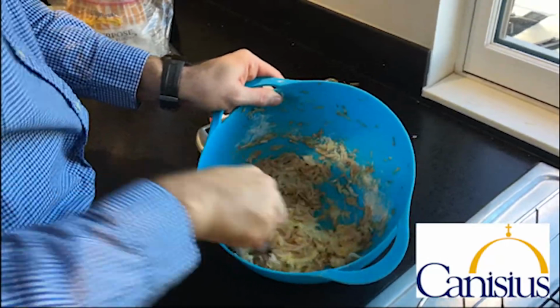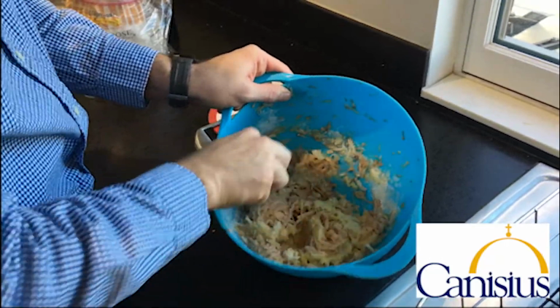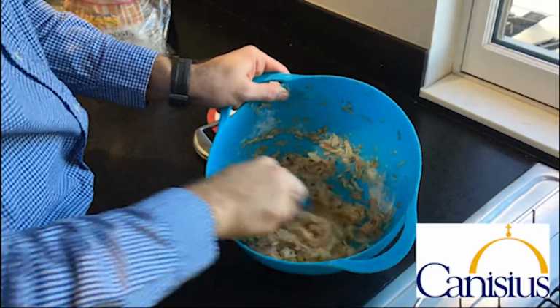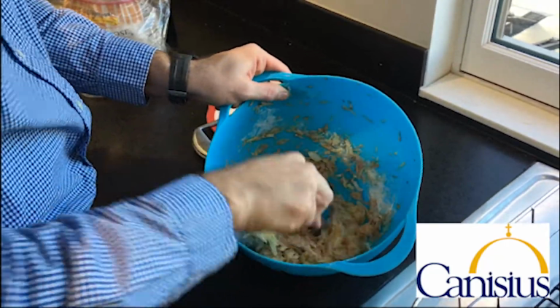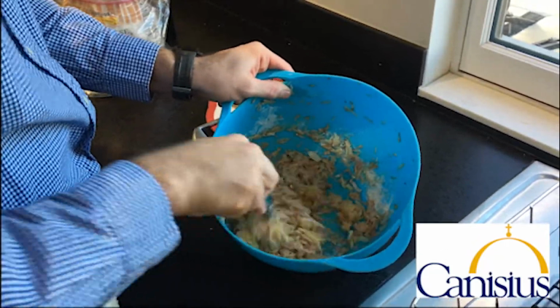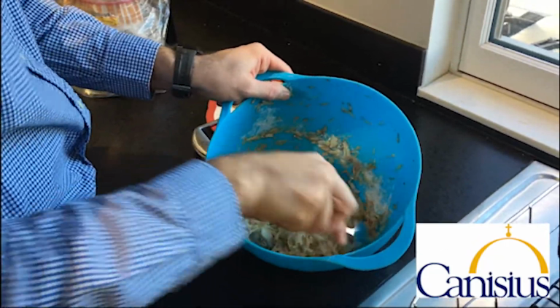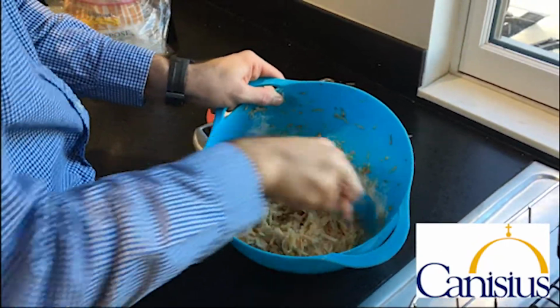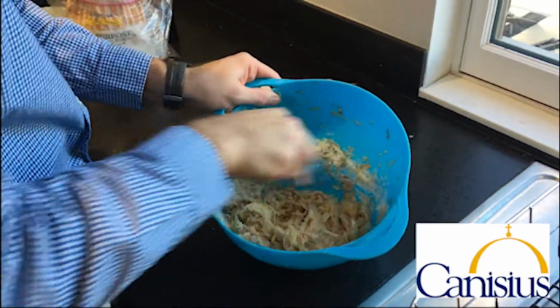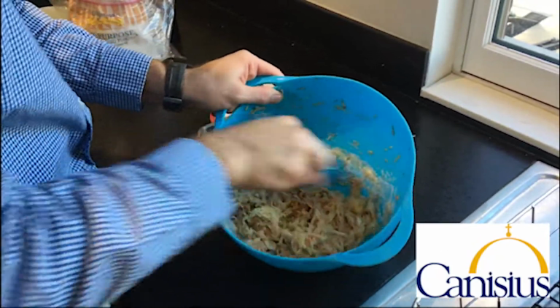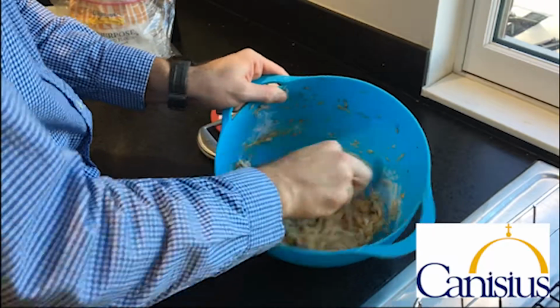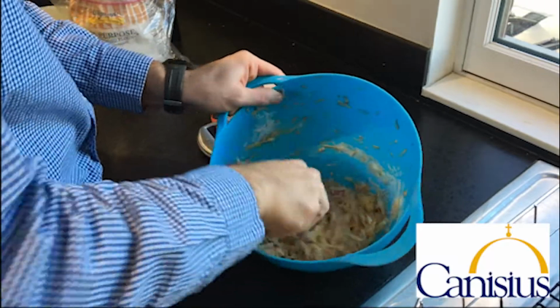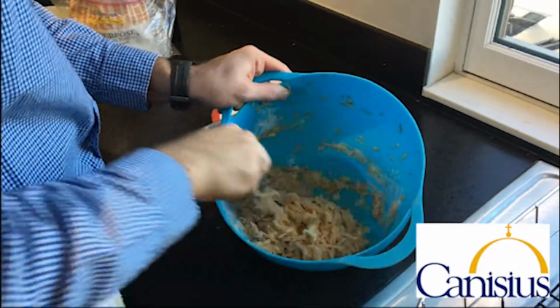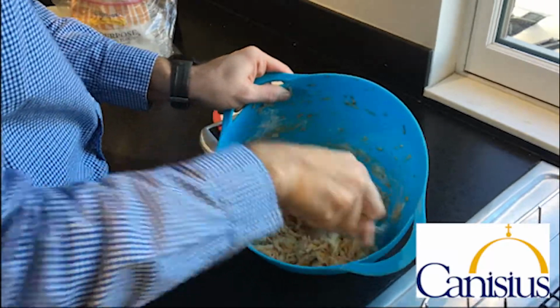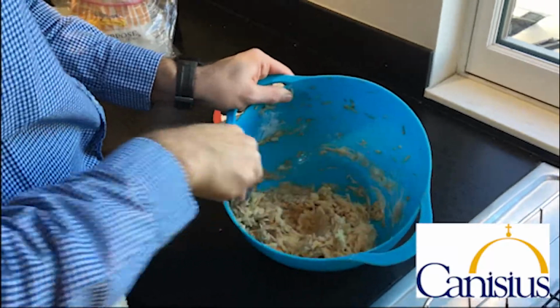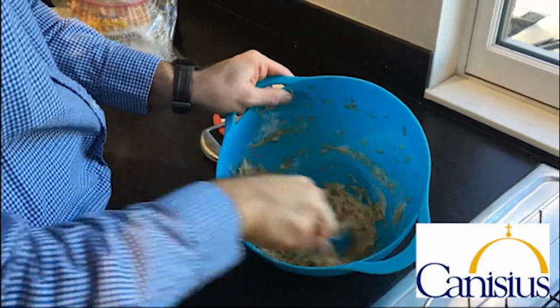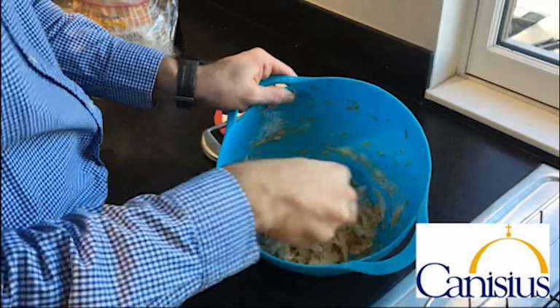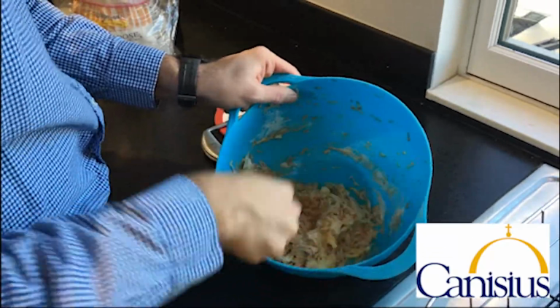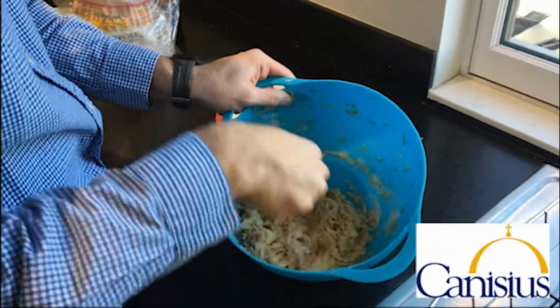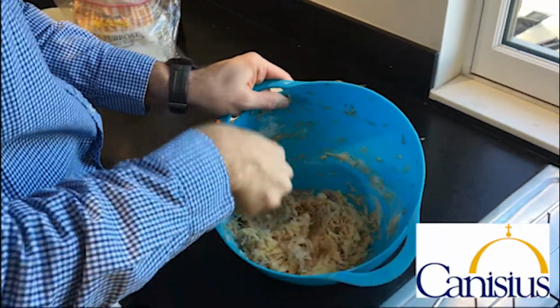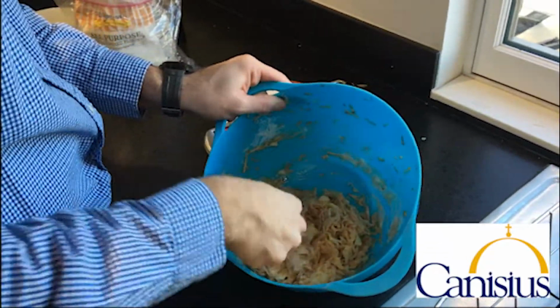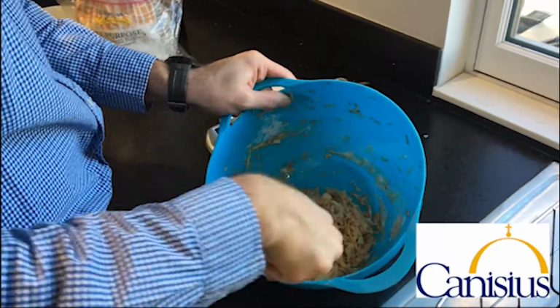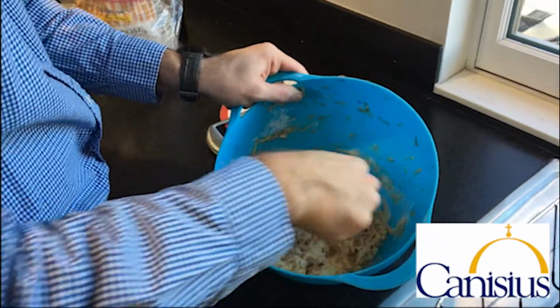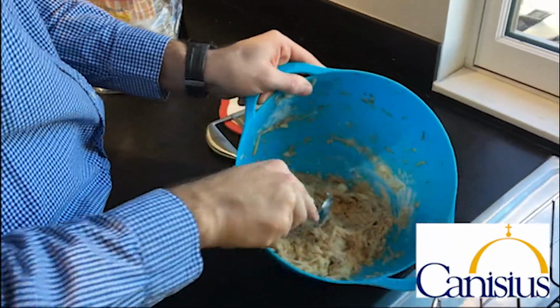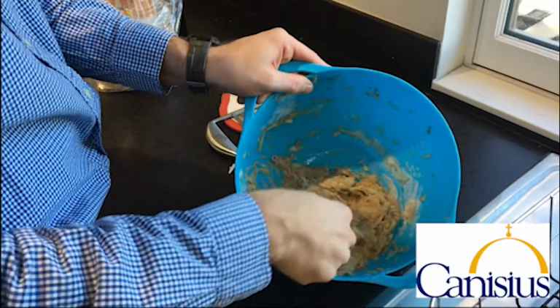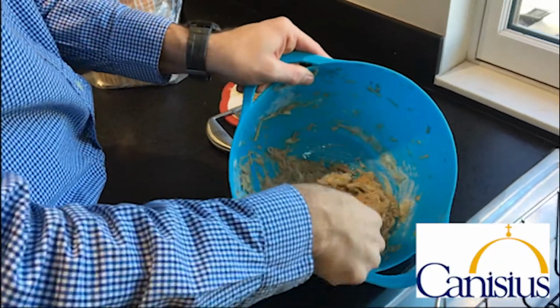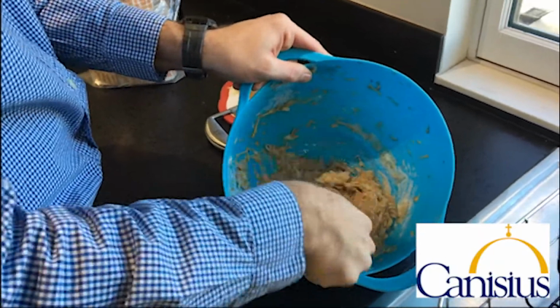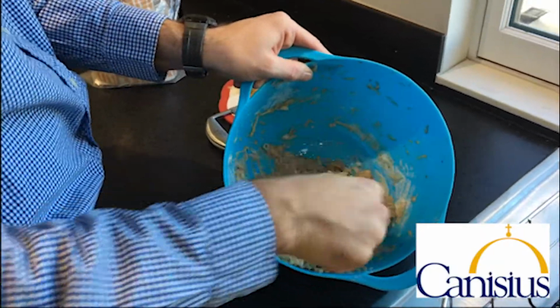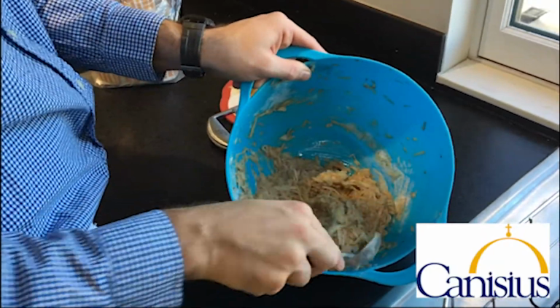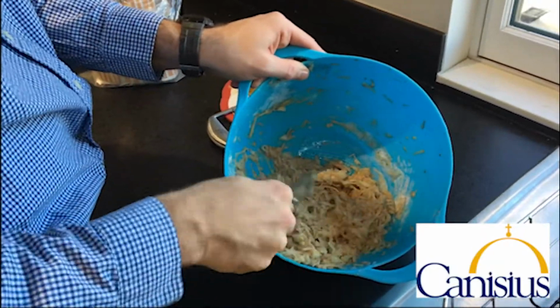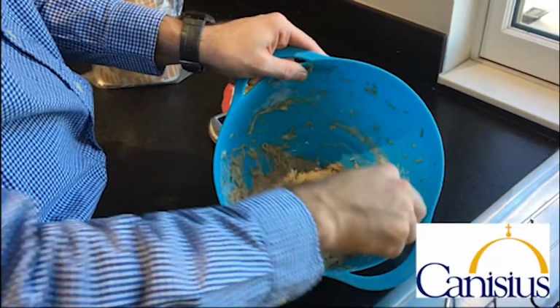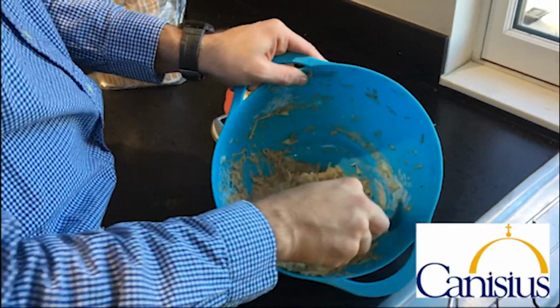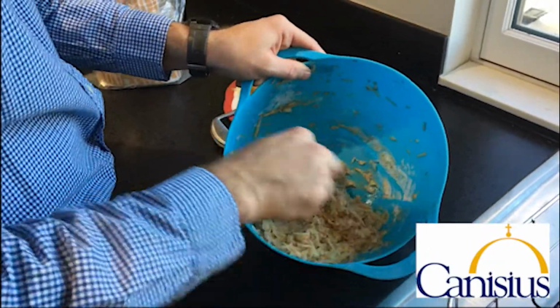I'll show you the consistency we're going for — we can always add more flour, but we can't take flour away, so just be careful. See how it's kind of pasty there and sticking? That's perfect.